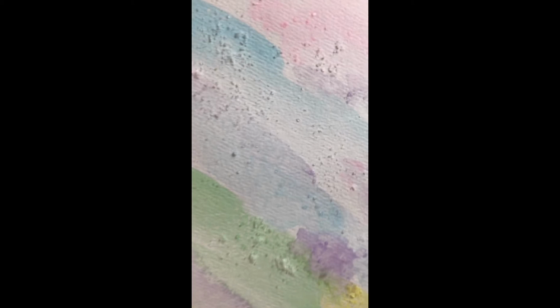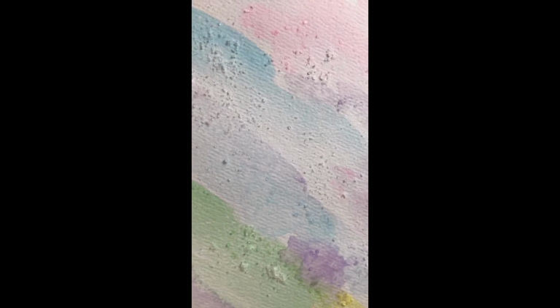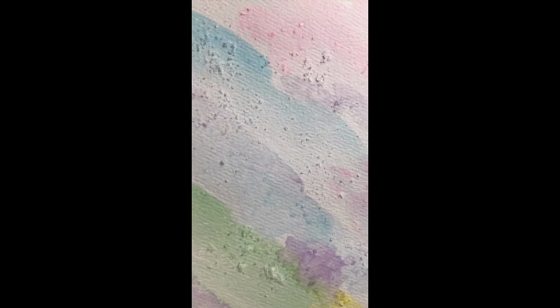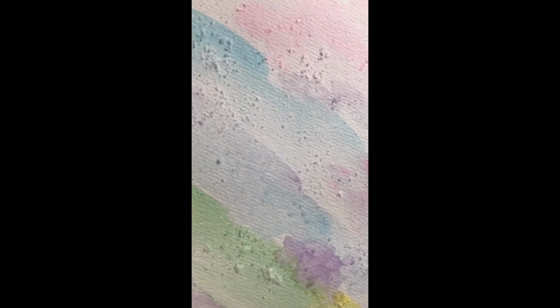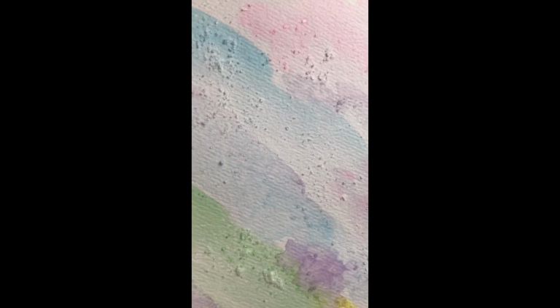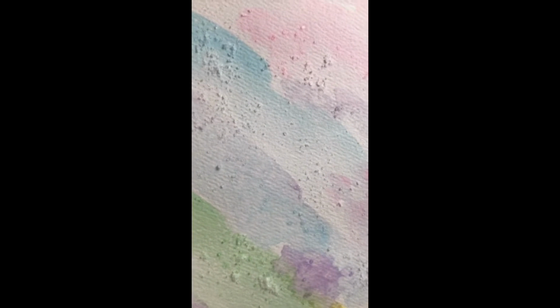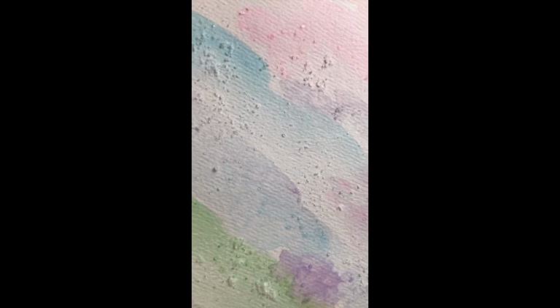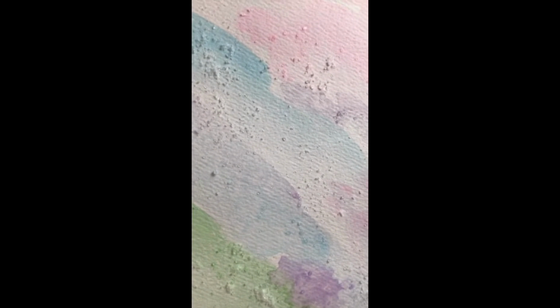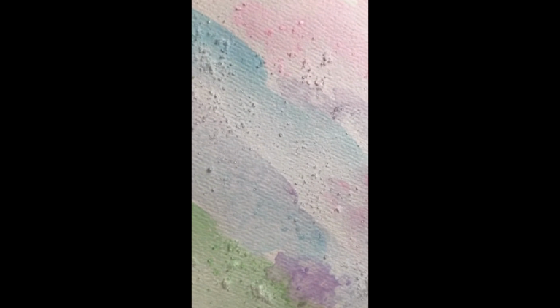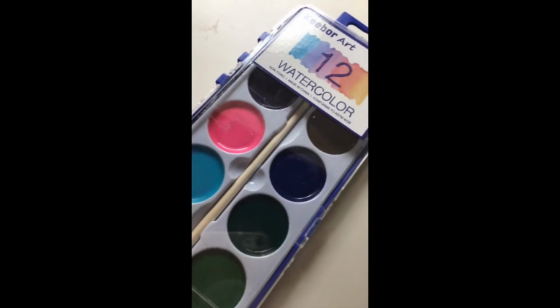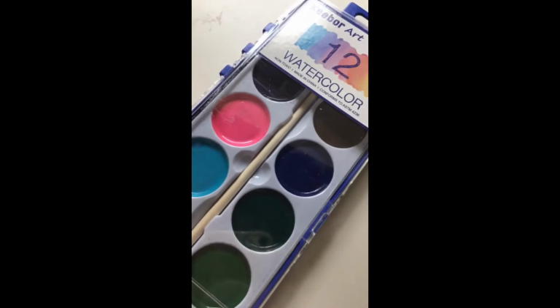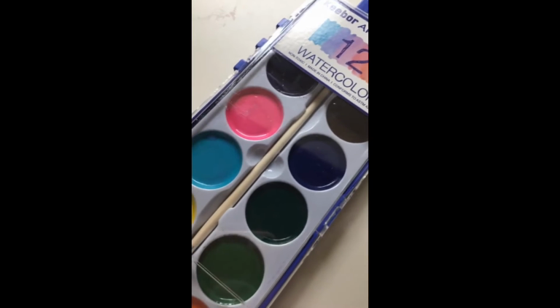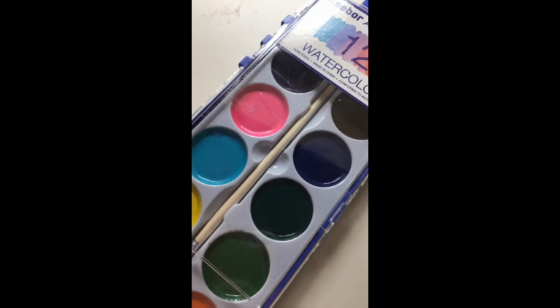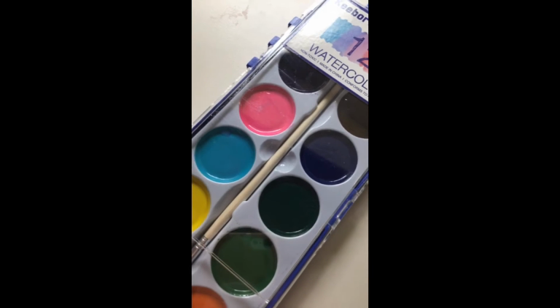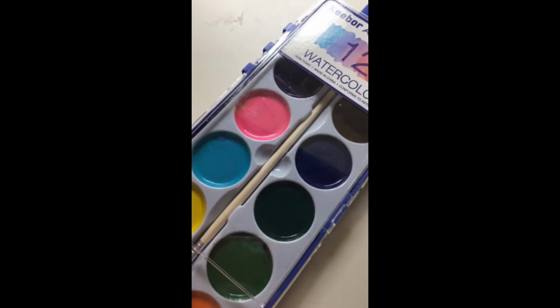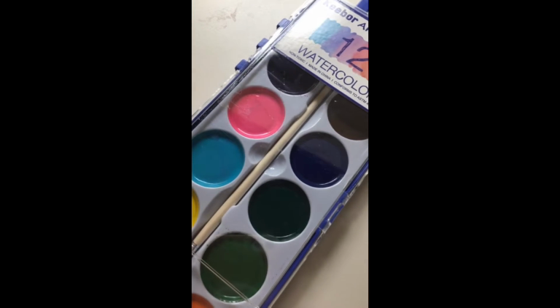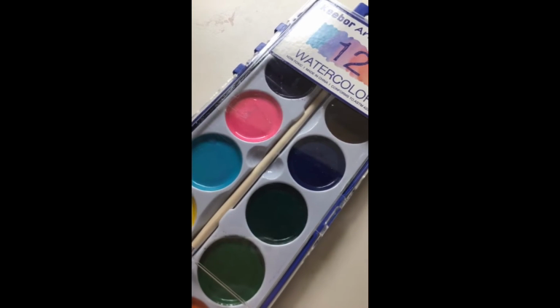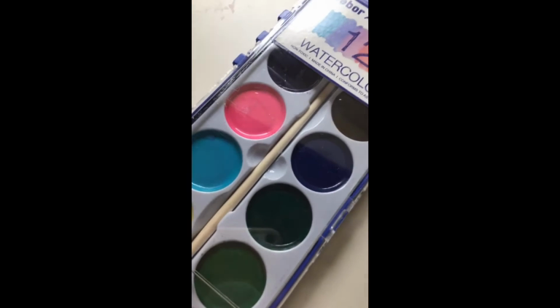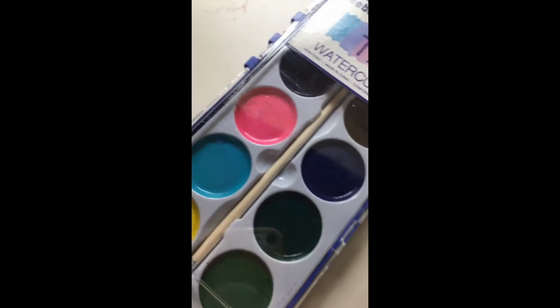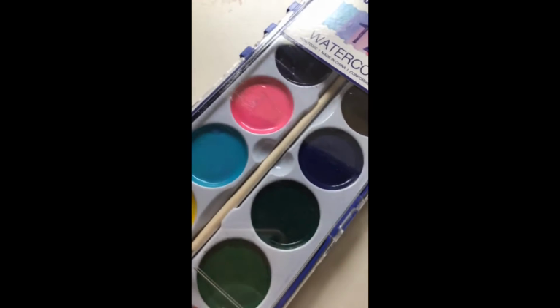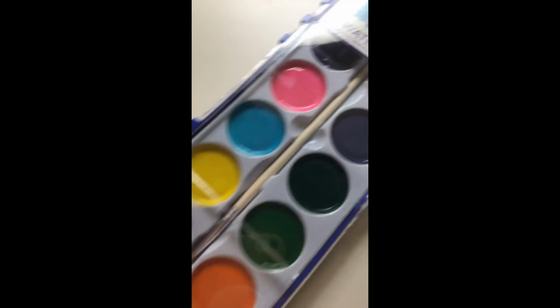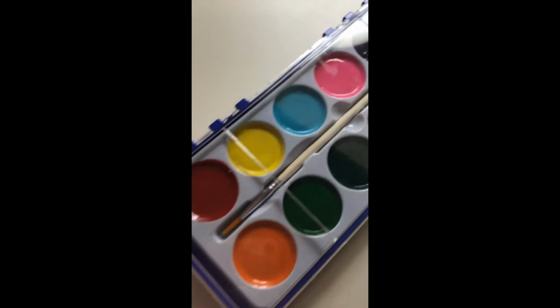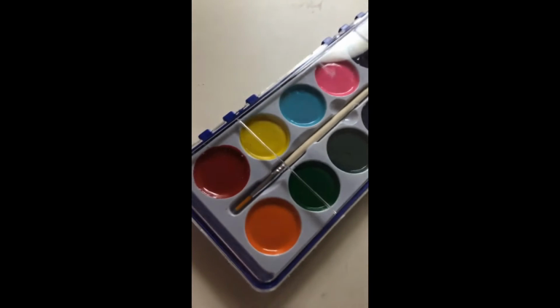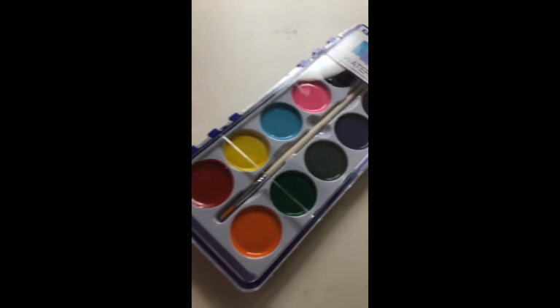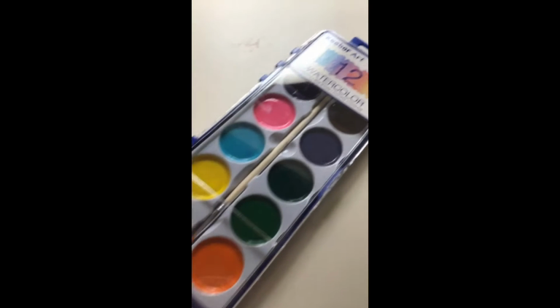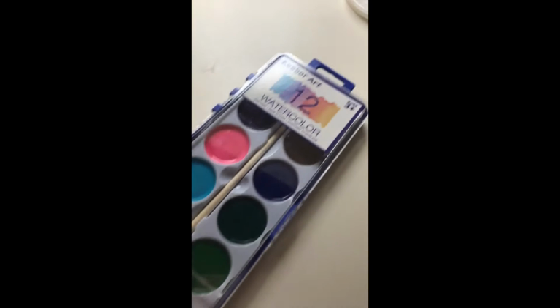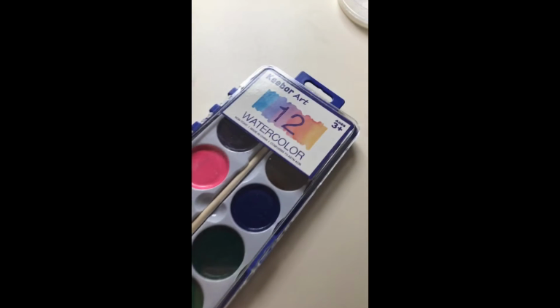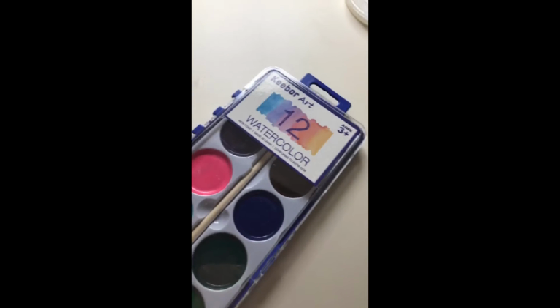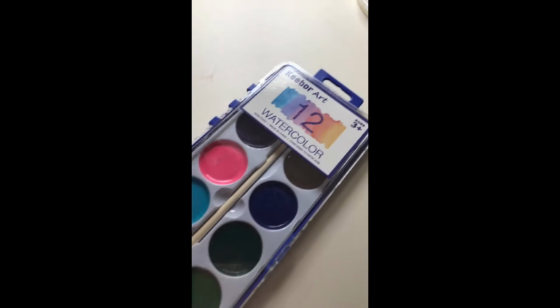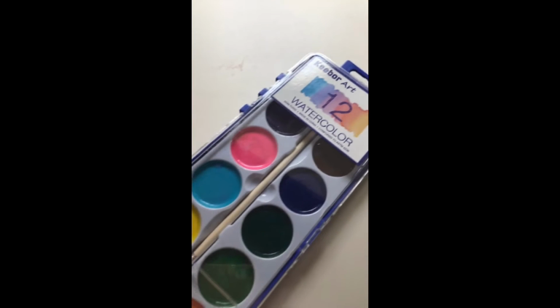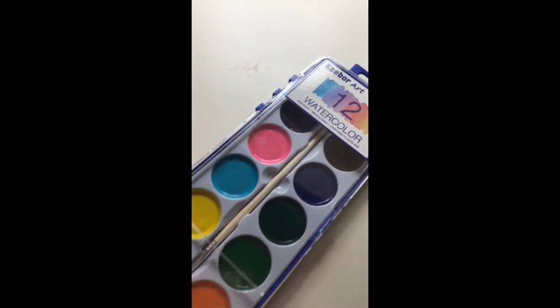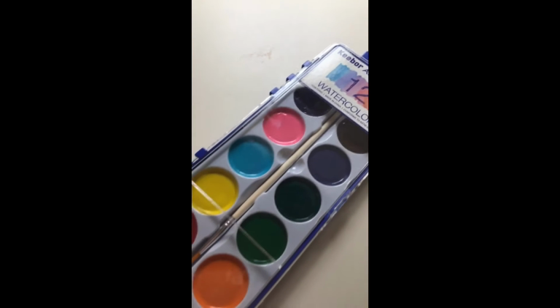Today I'm gonna be showing you guys how to make watercolor salt art. The first thing you'll need is a basic watercolor set. It doesn't matter what type of watercolor set this is. The watercolor set only needs to have the basic colors.